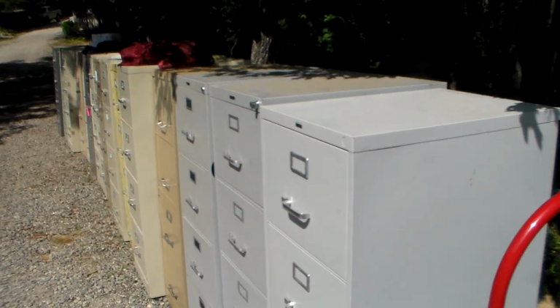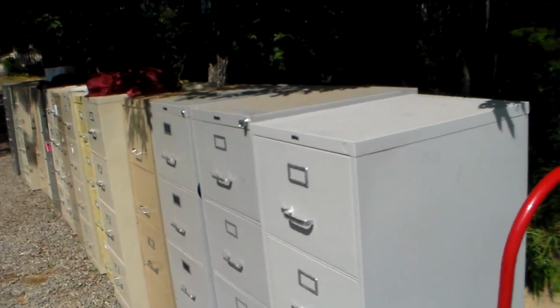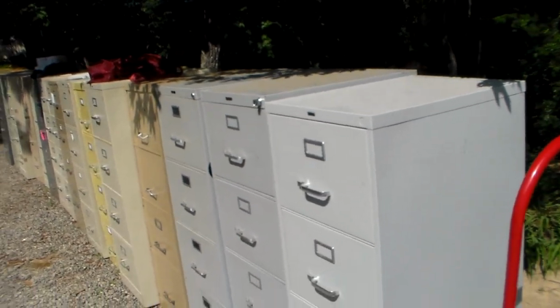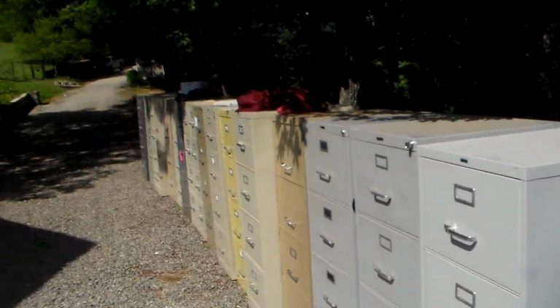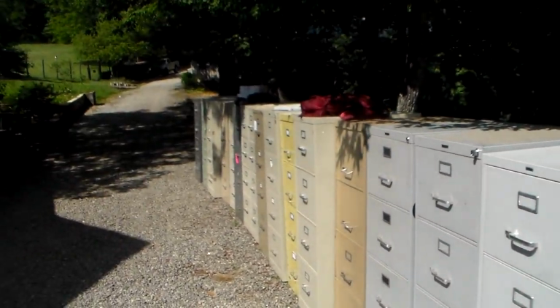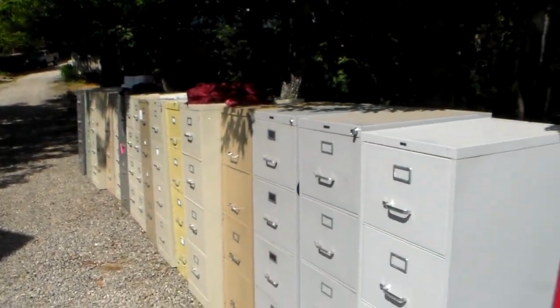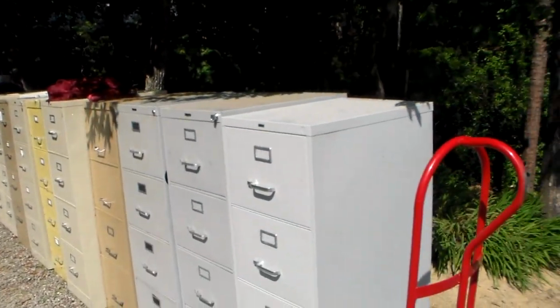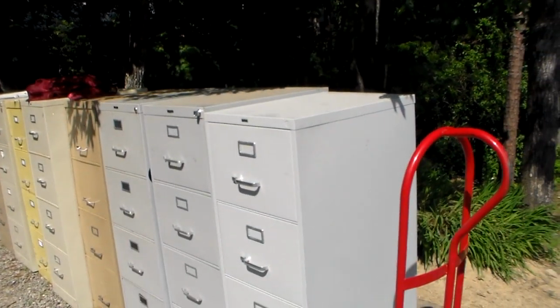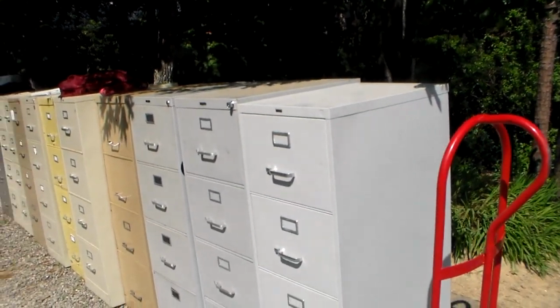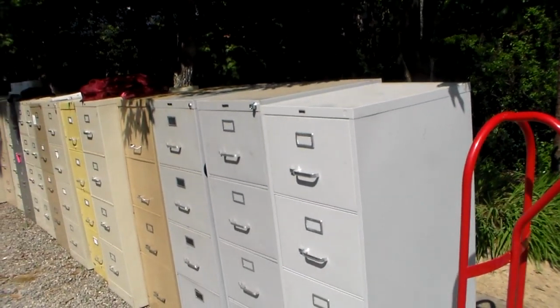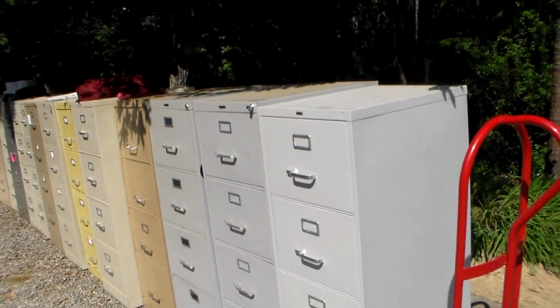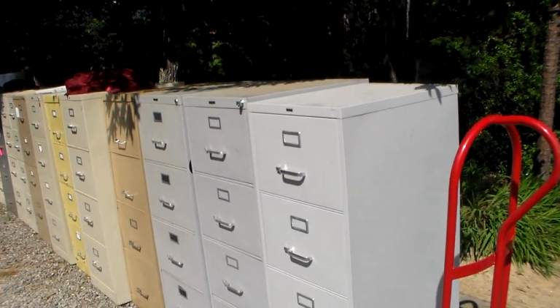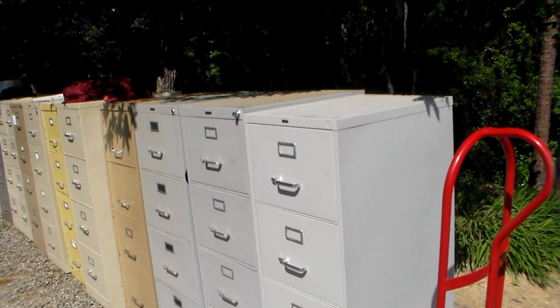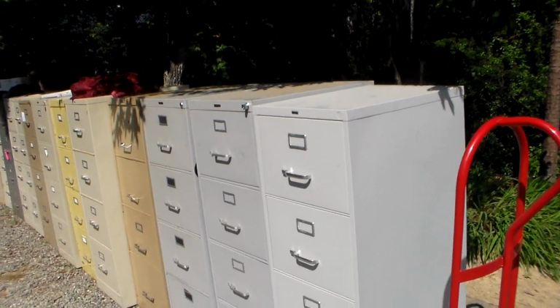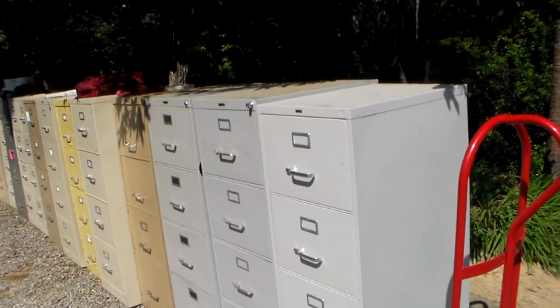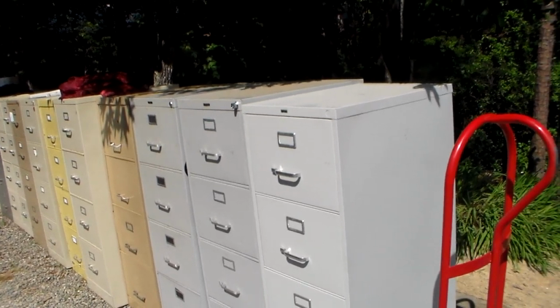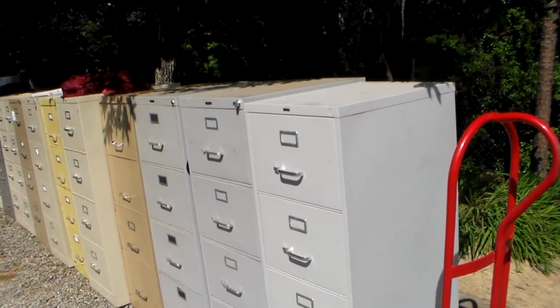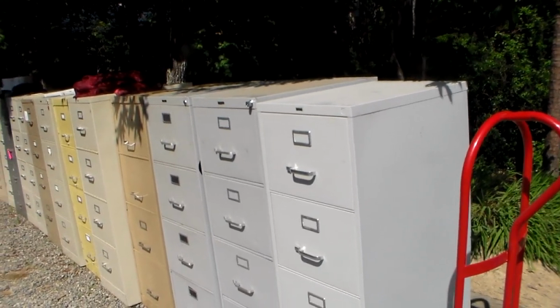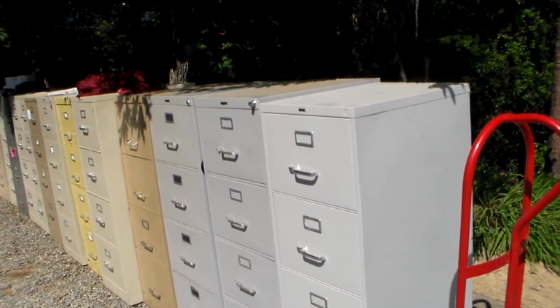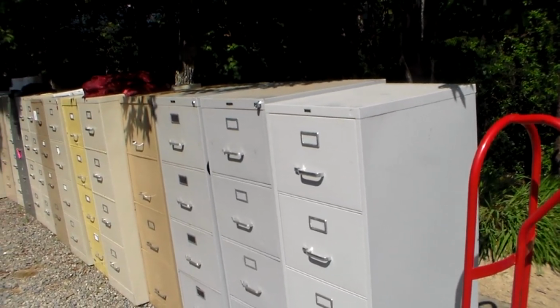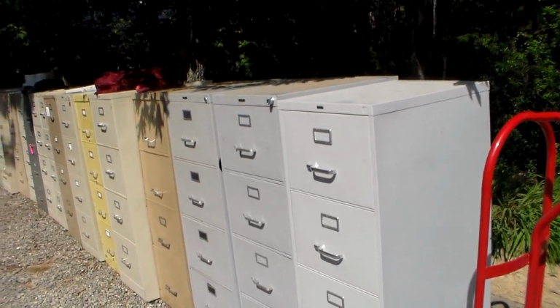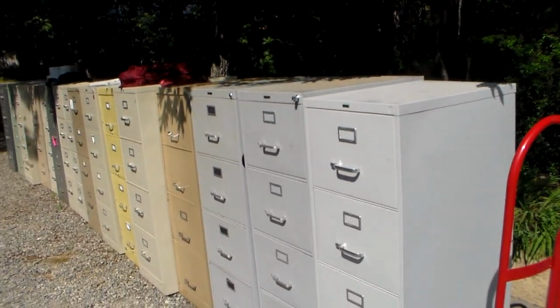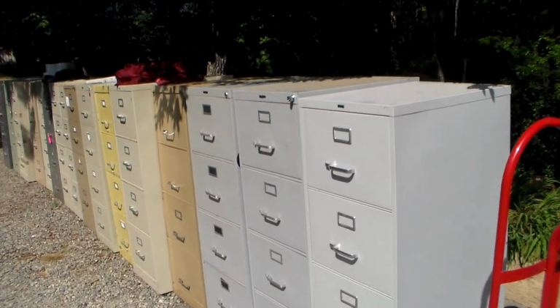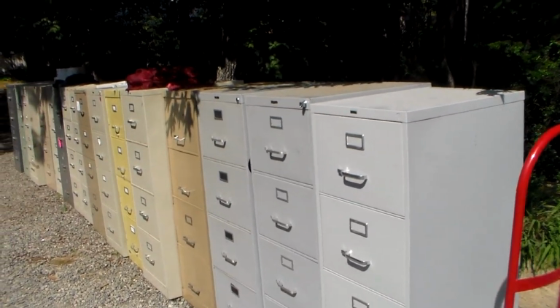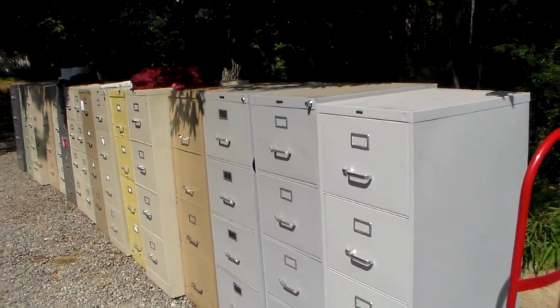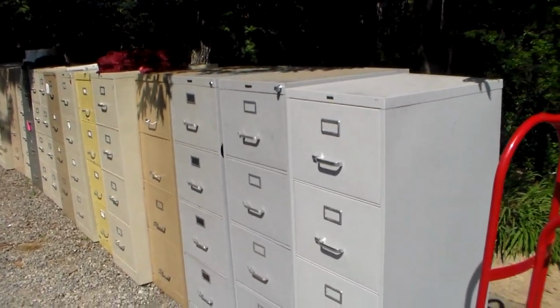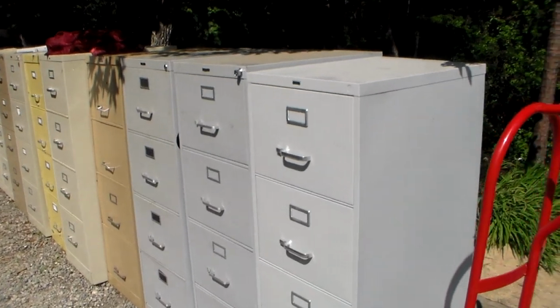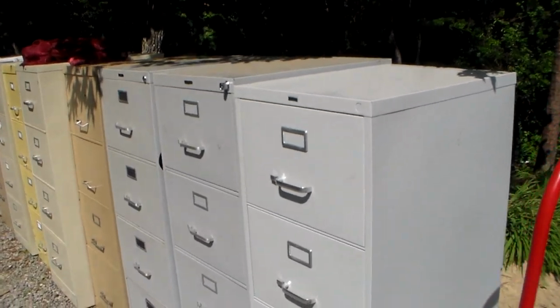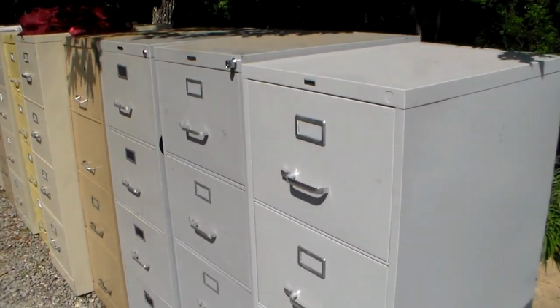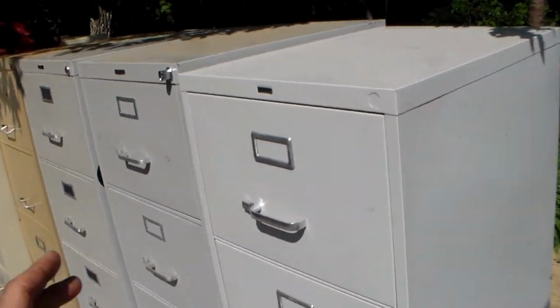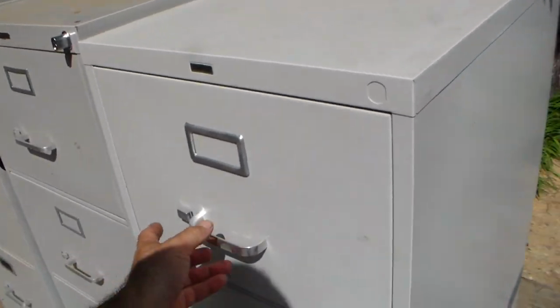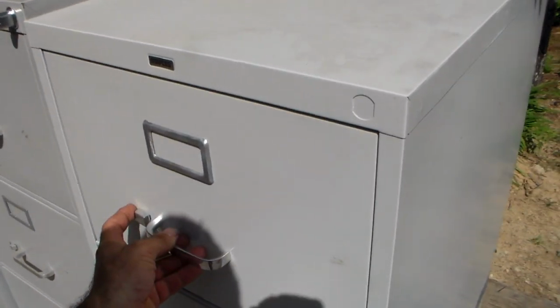I have all of these, plus there's 10 more I've got to pick up tomorrow, and I have one lateral one that's not here — it's up near the house.